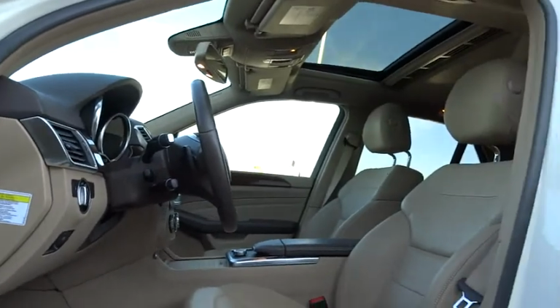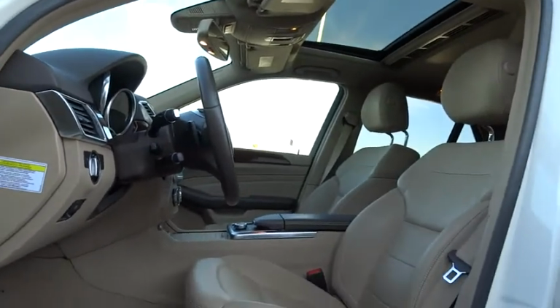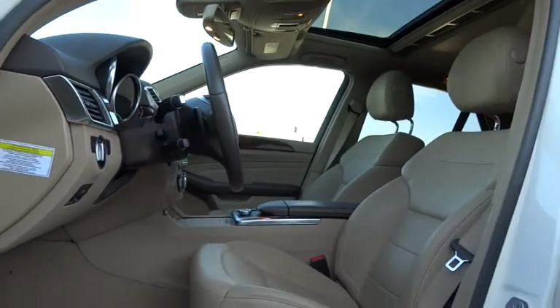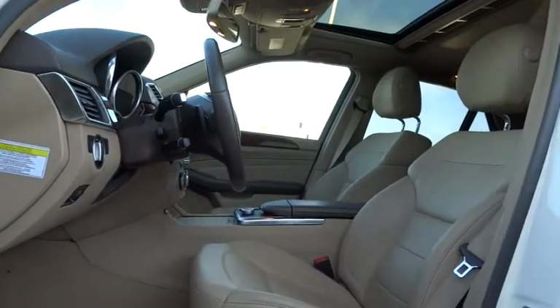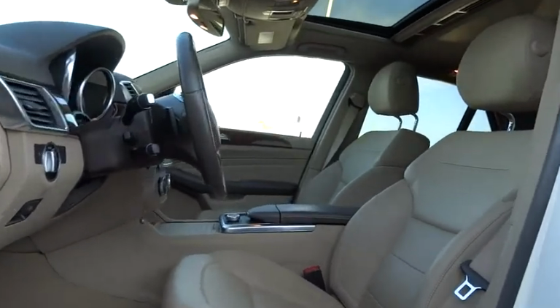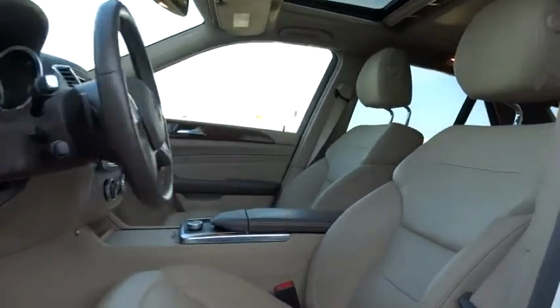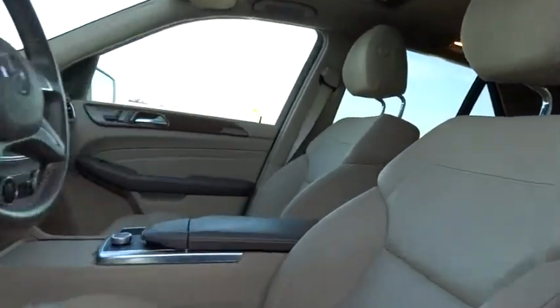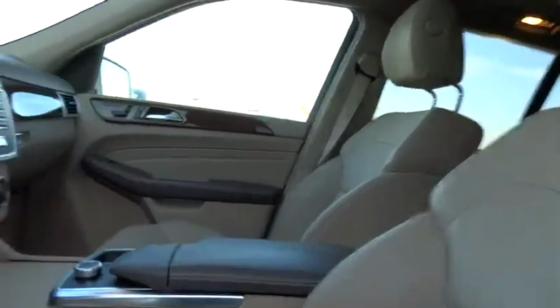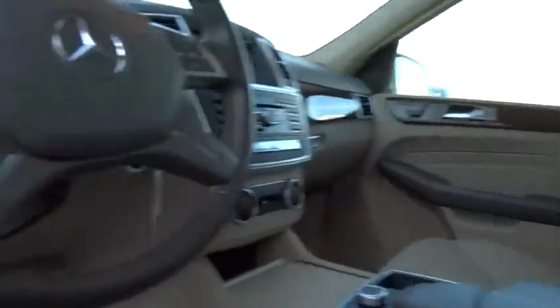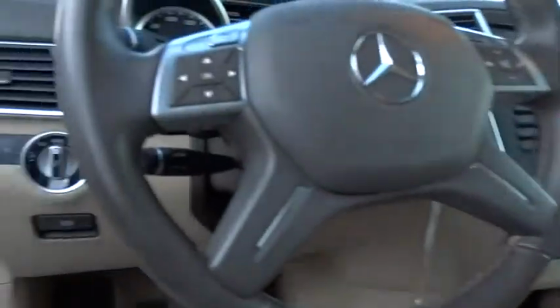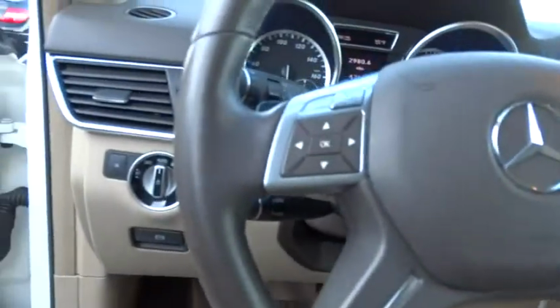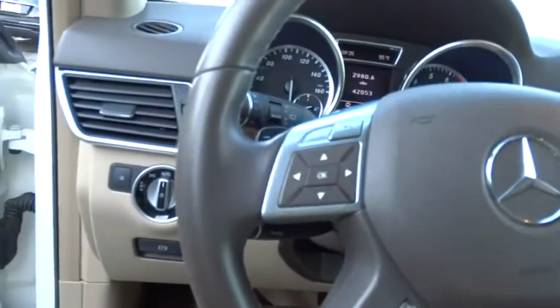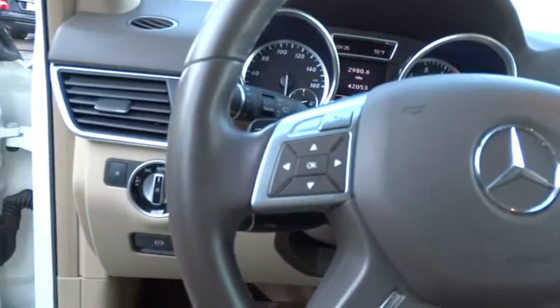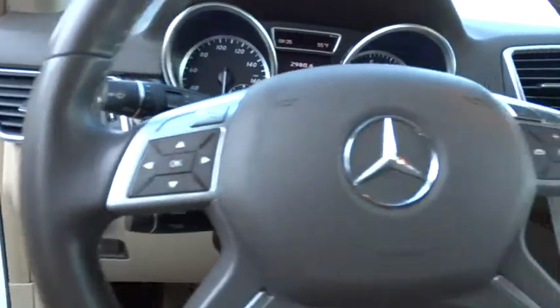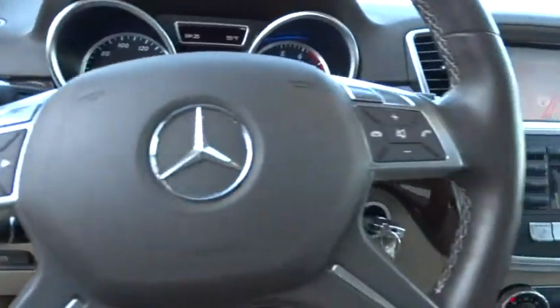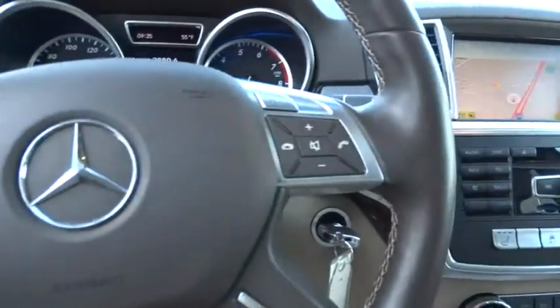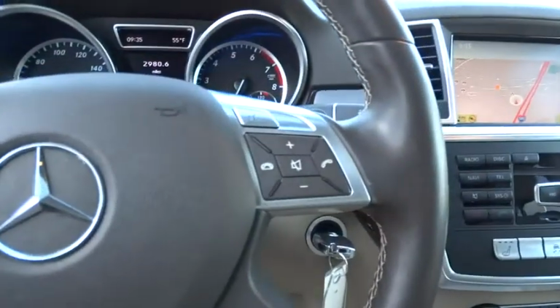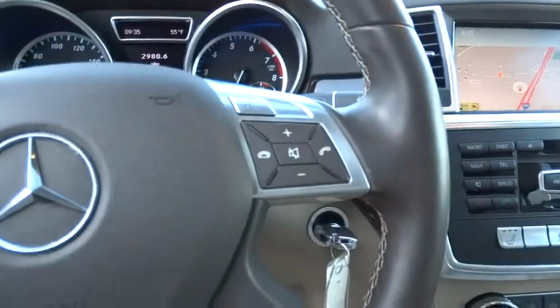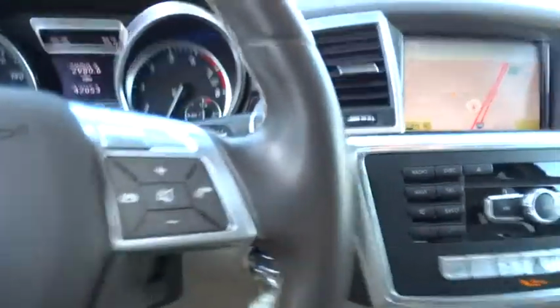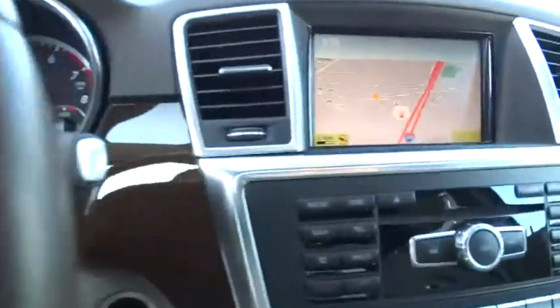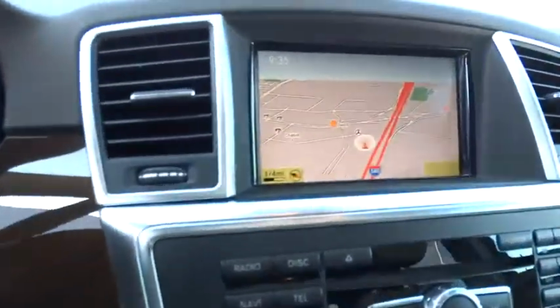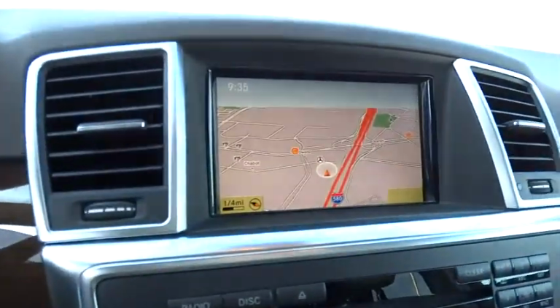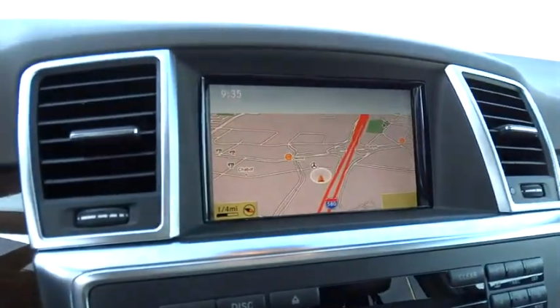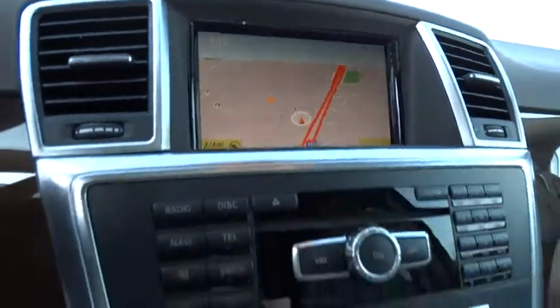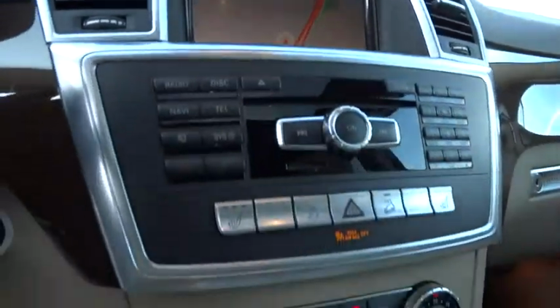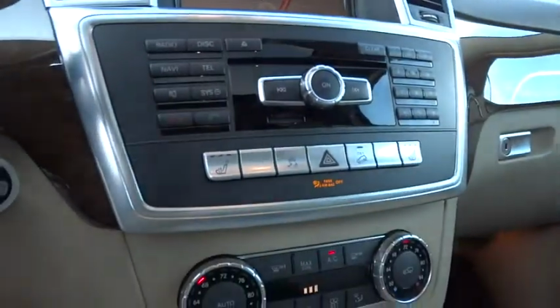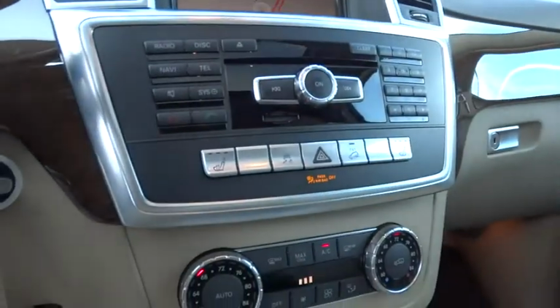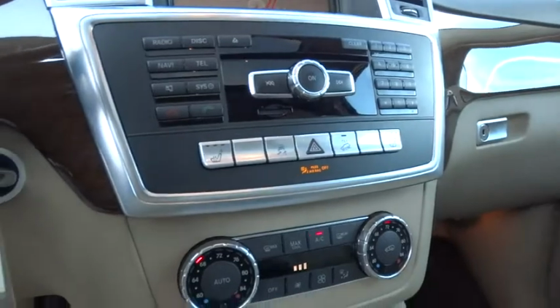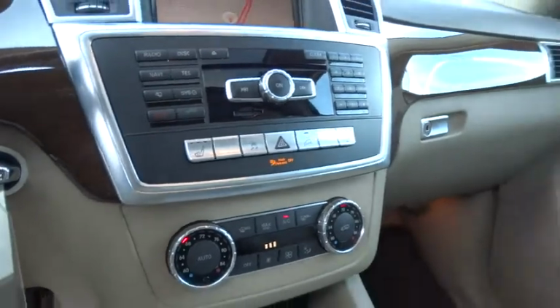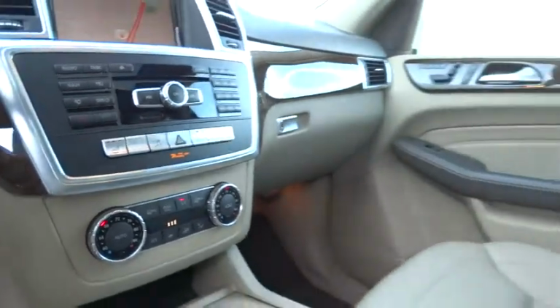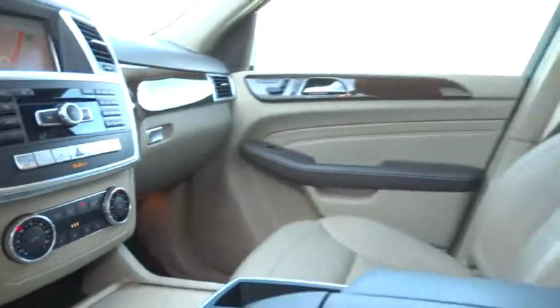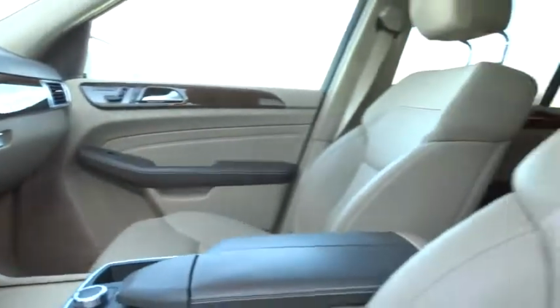Climate control. This vehicle is Carfax certified one owner and qualifies for the Carfax buyback guarantee. This isn't just a vehicle — it's an experience. So stop in for a test drive today.